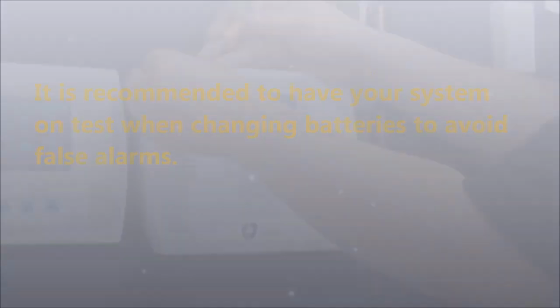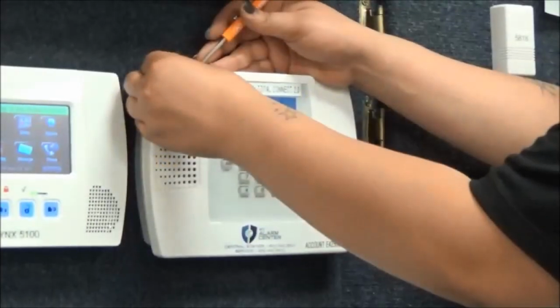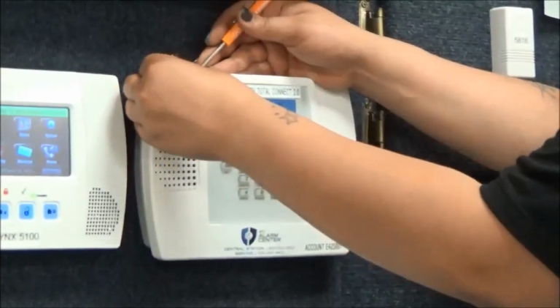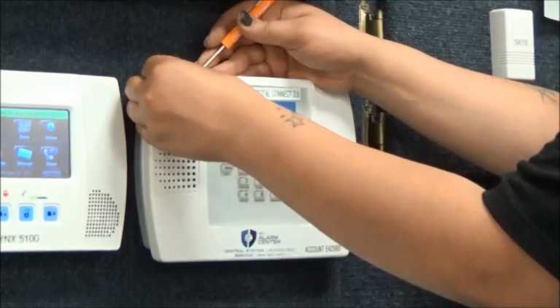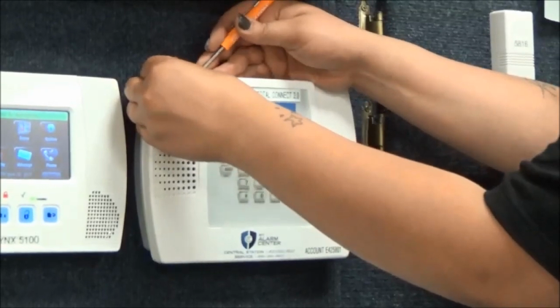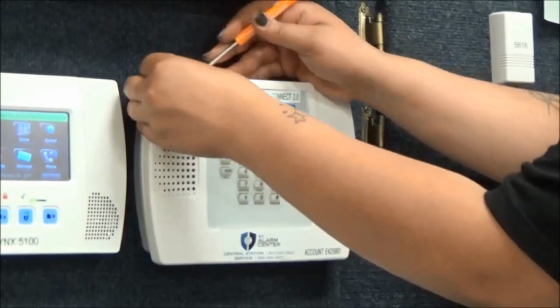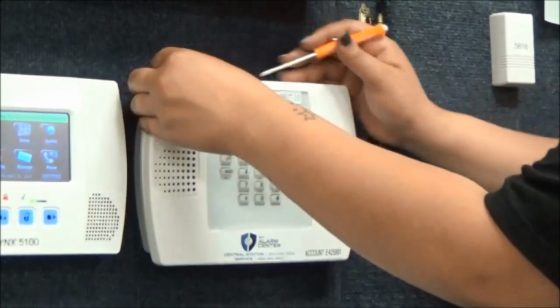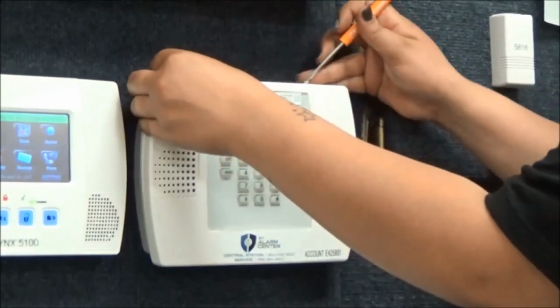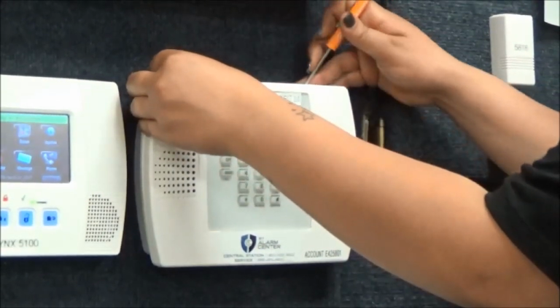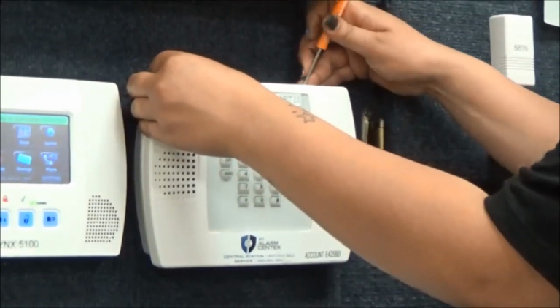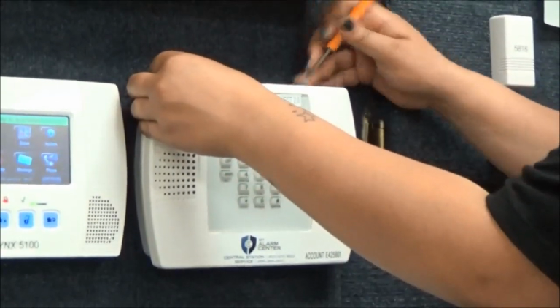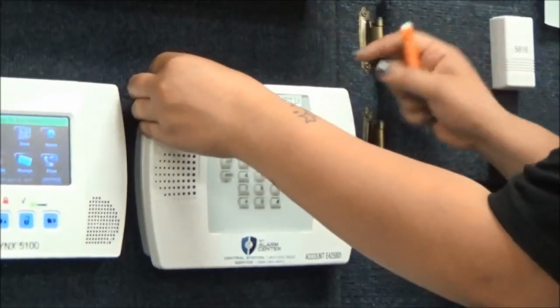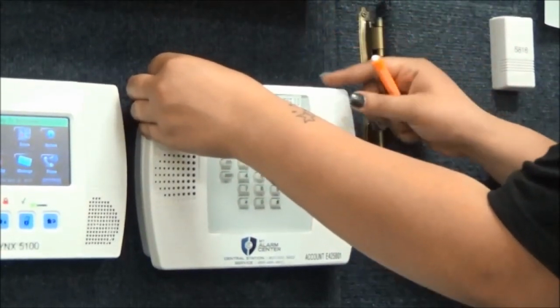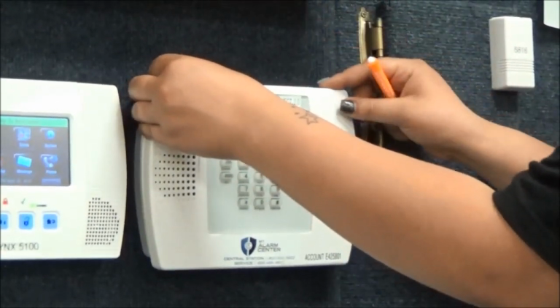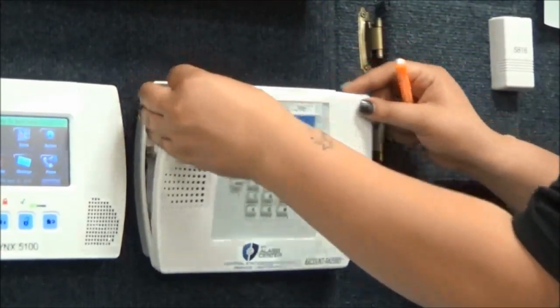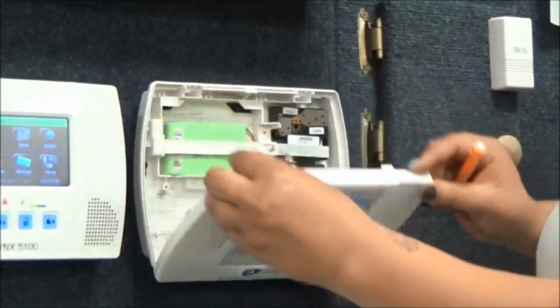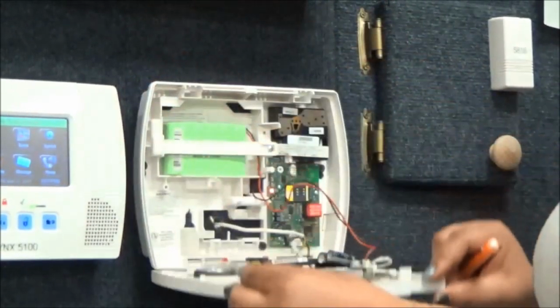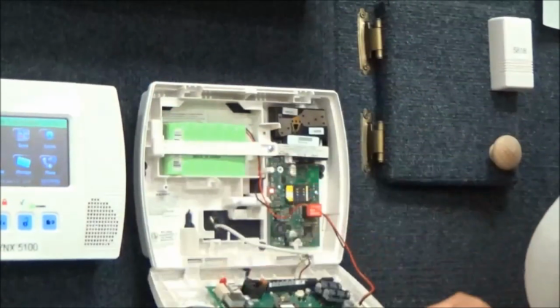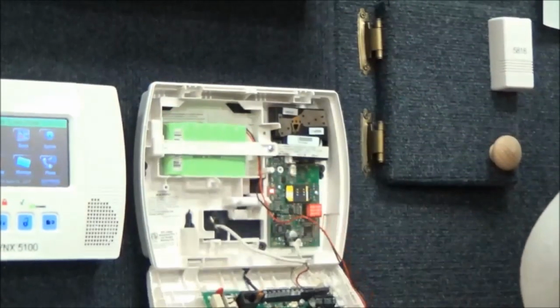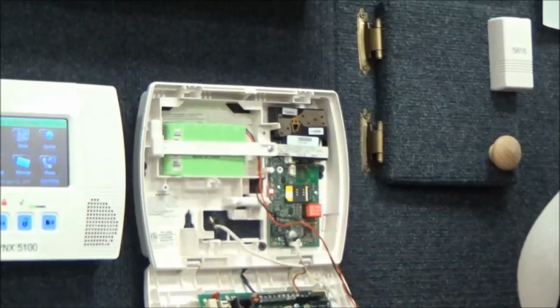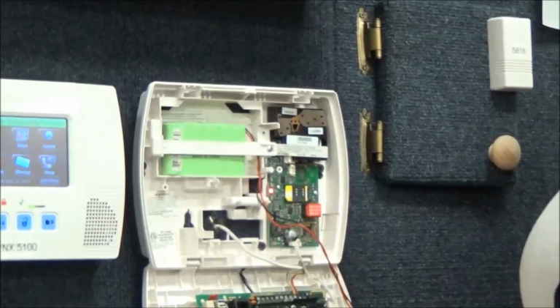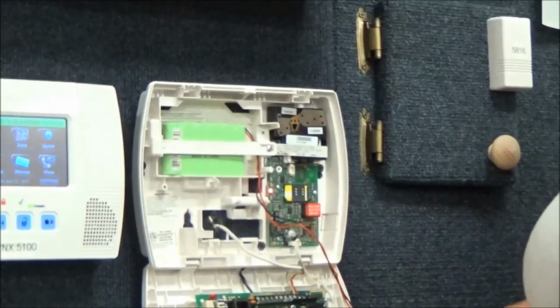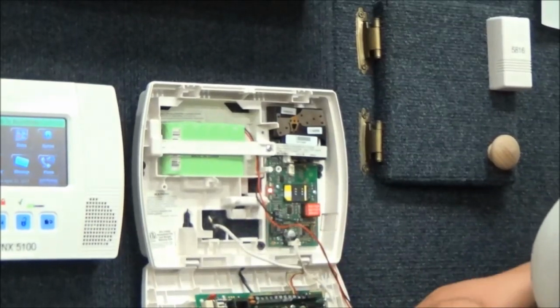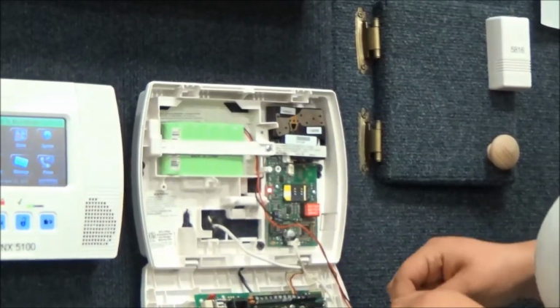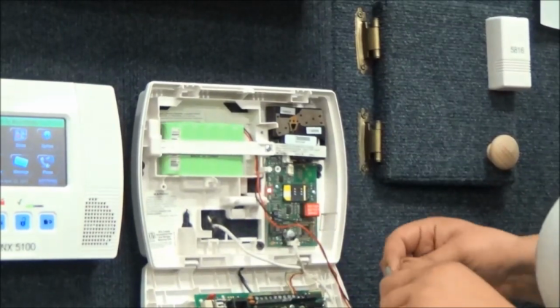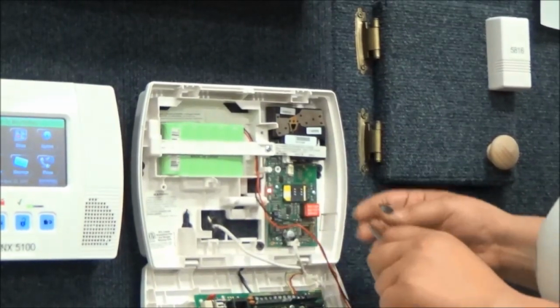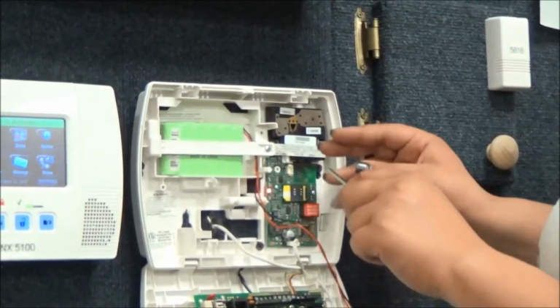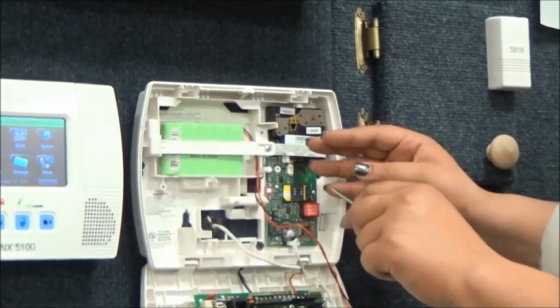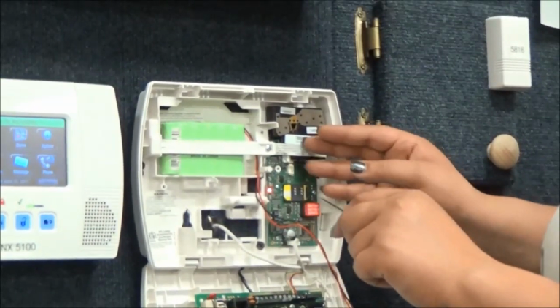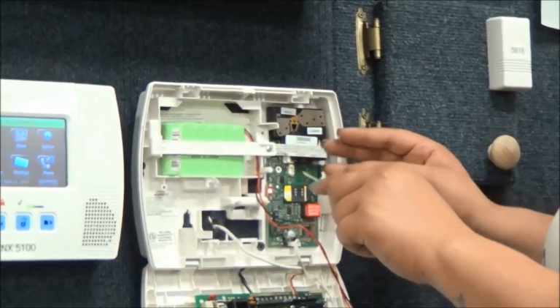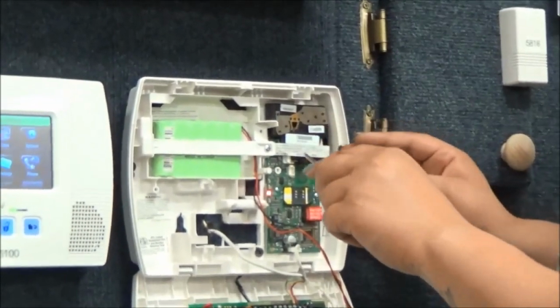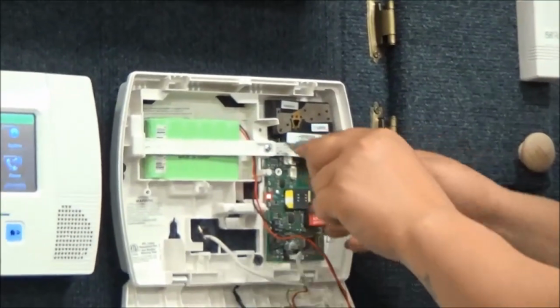Using a screwdriver, press down on both tabs on the top of the keypad. Carefully pull the front cover down. Using your Phillips head screwdriver, remove the screw that holds the battery in the compartment.